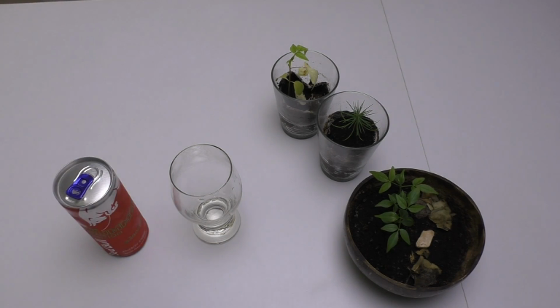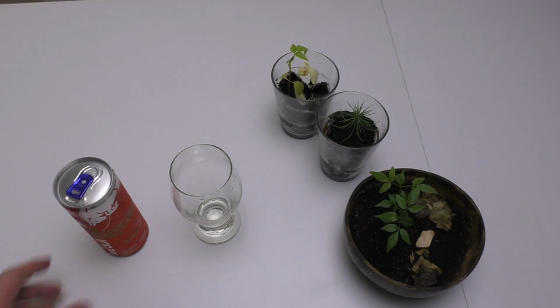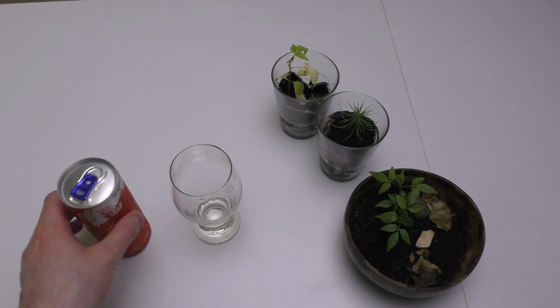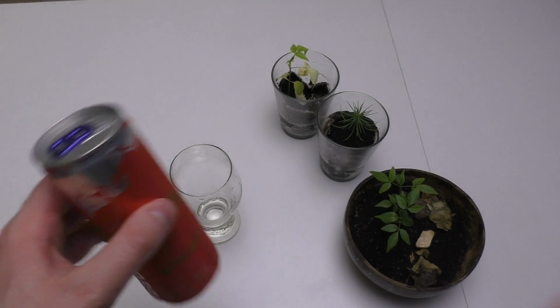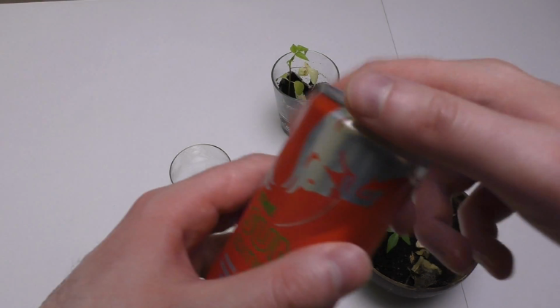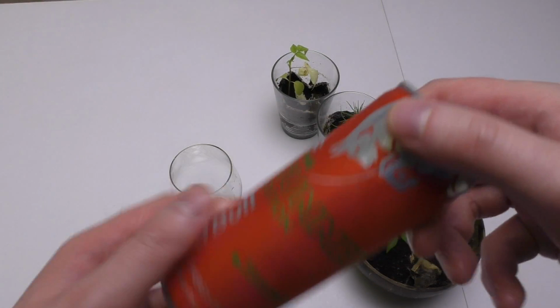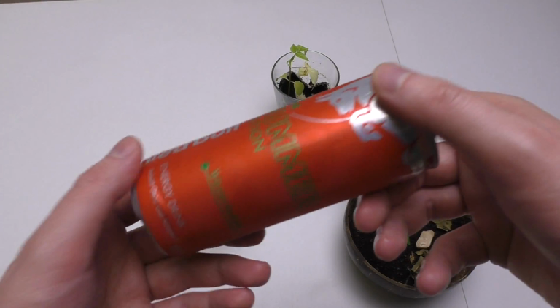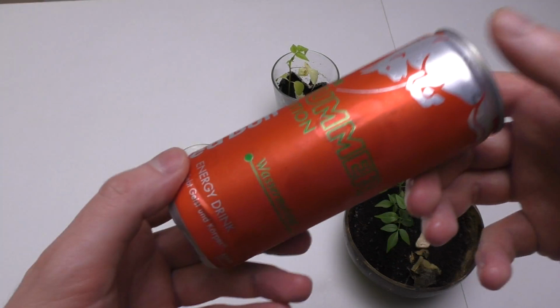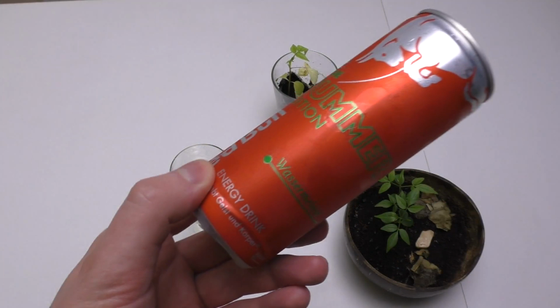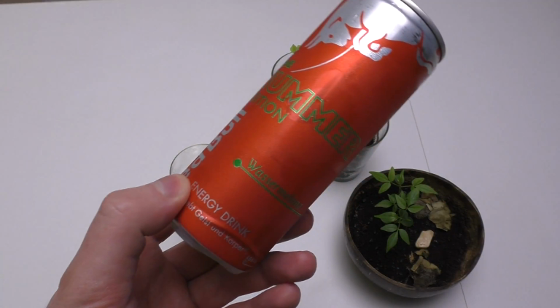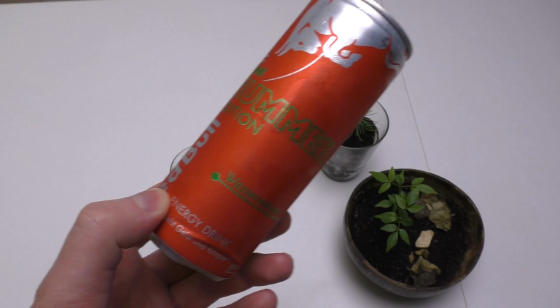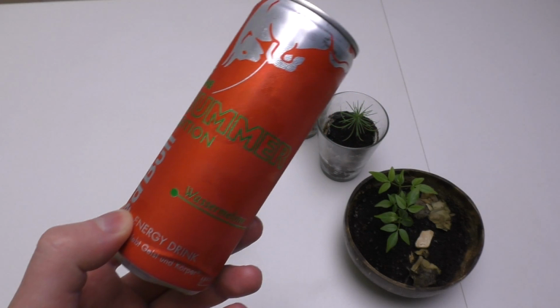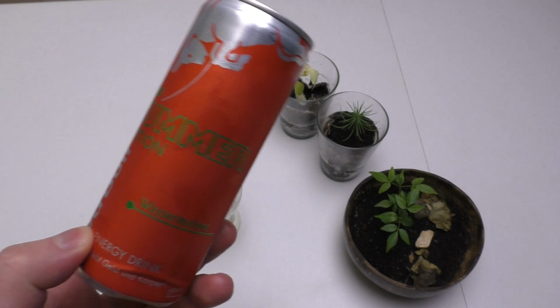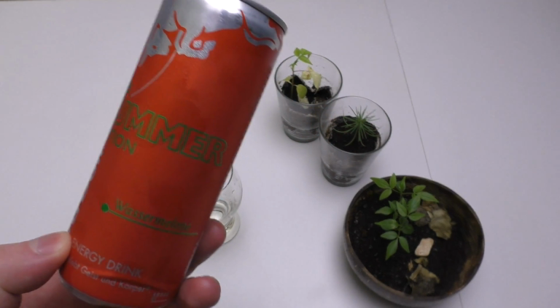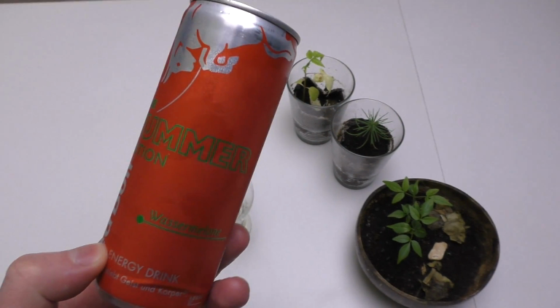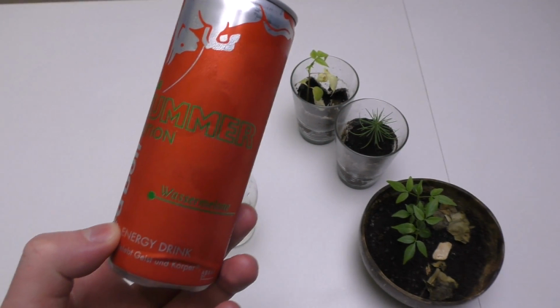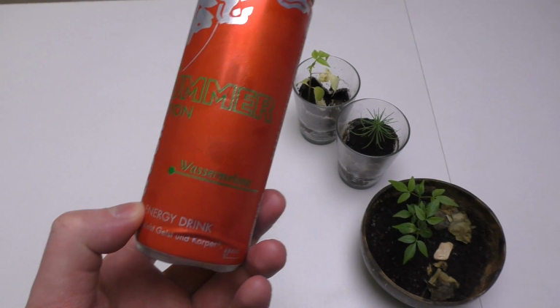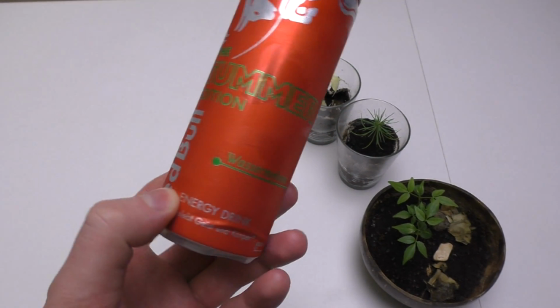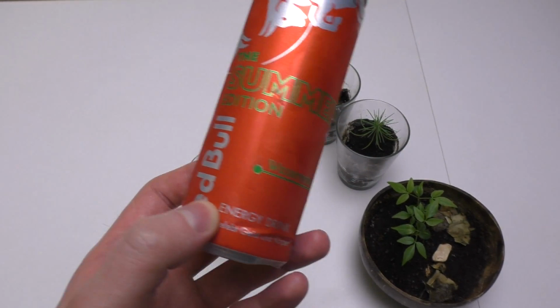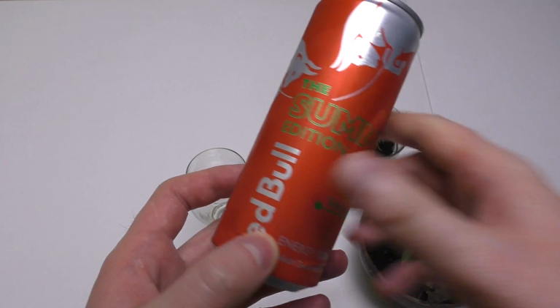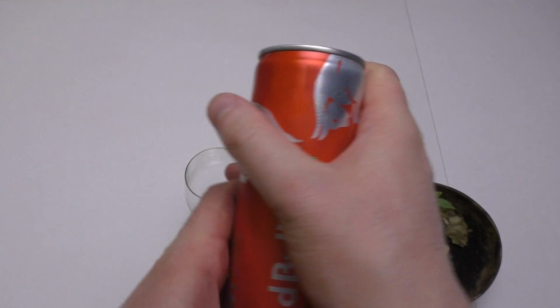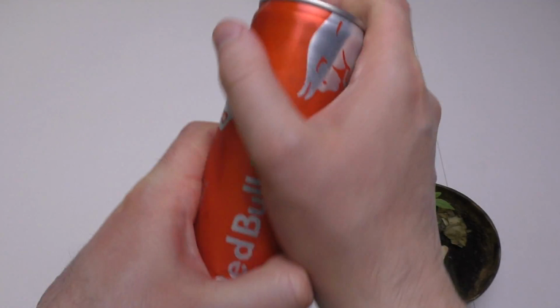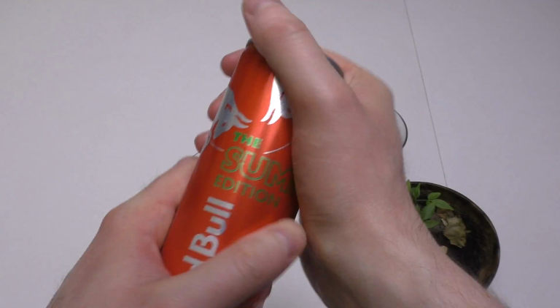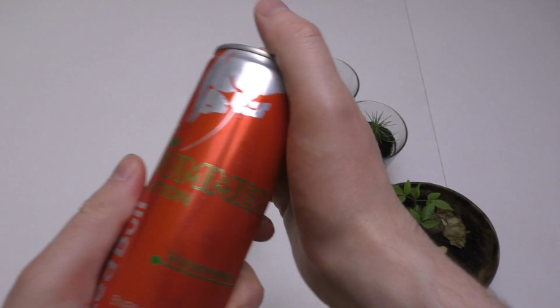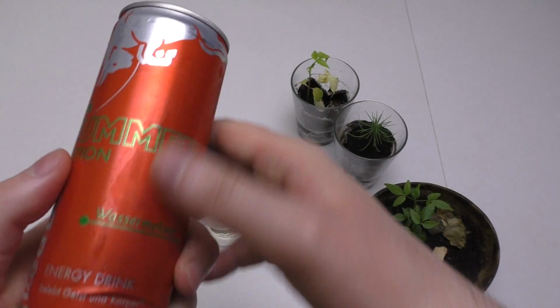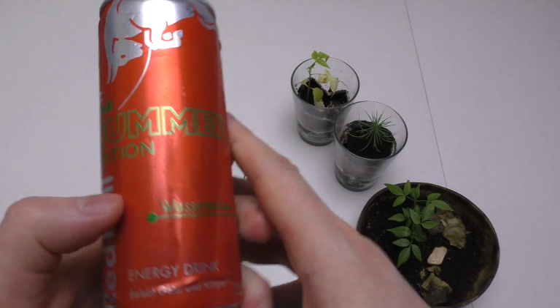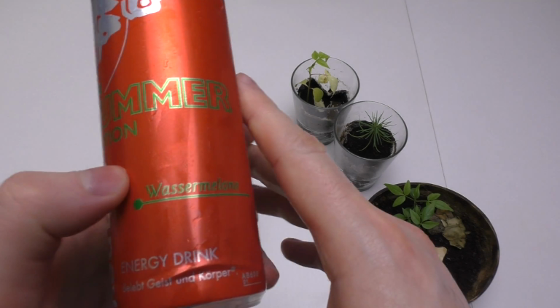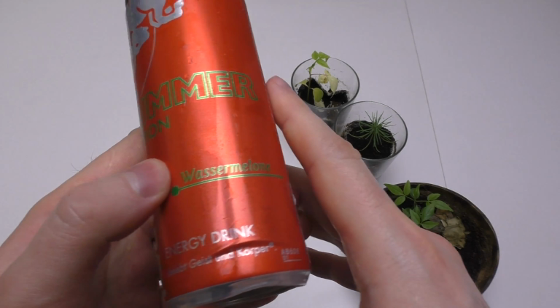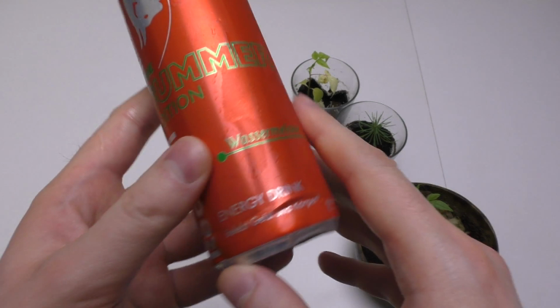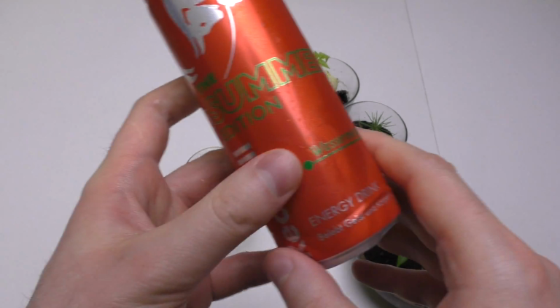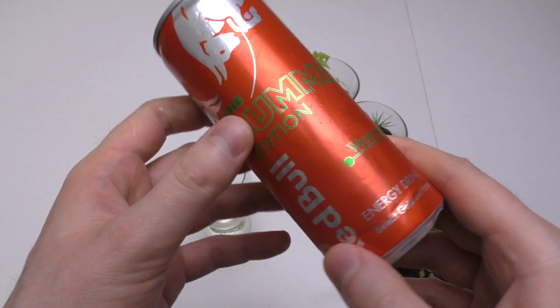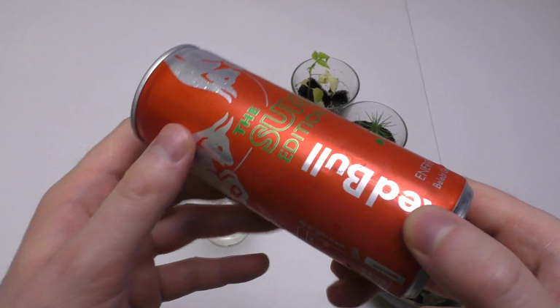Junkfoodtaster.com, and today I have a super simple video, my beautiful friends. It's just Red Bull the summer edition watermelon flavor.